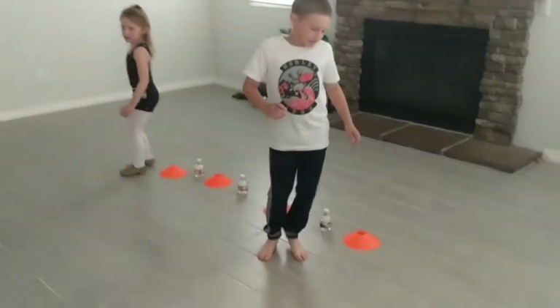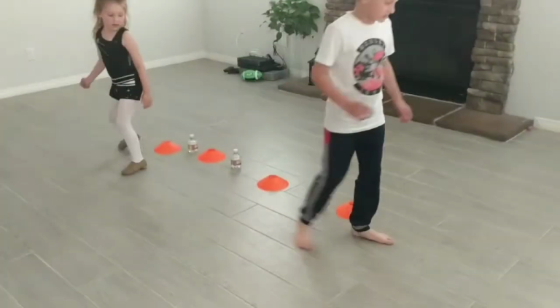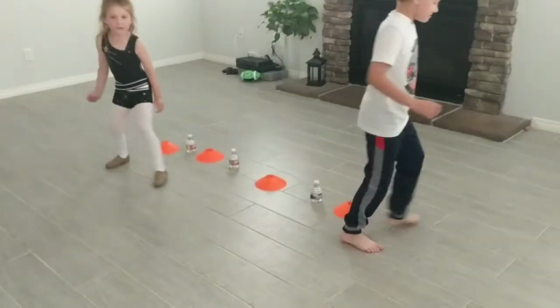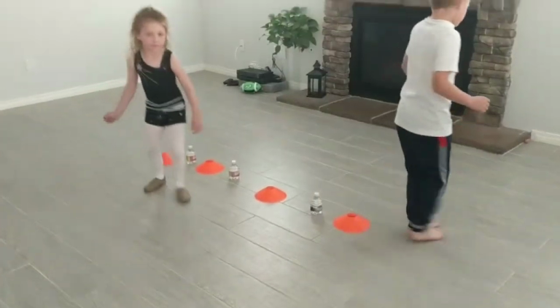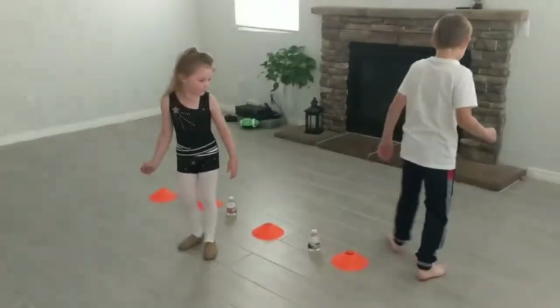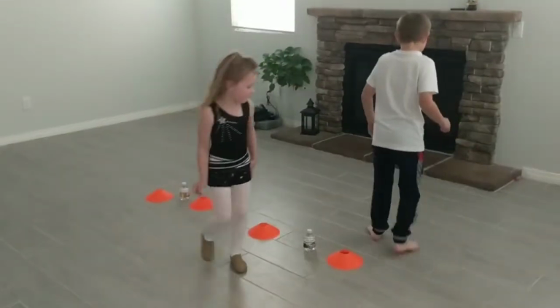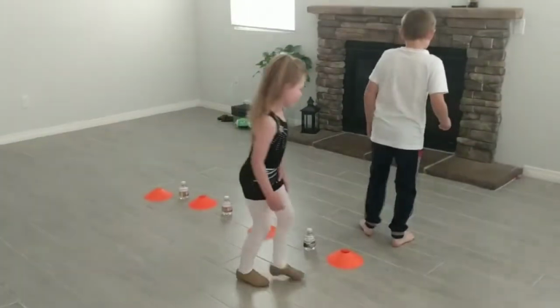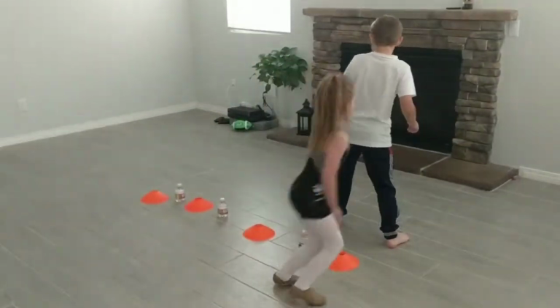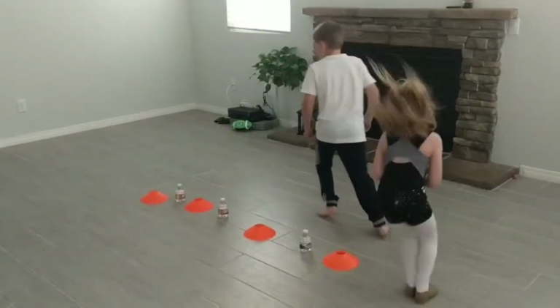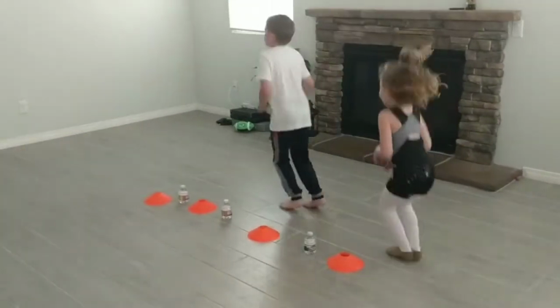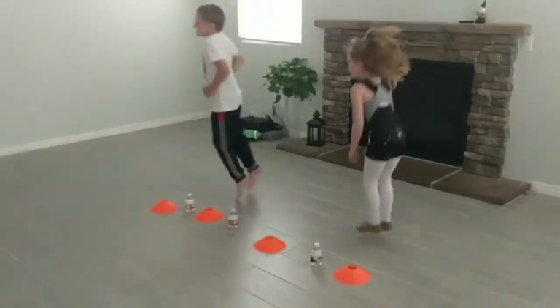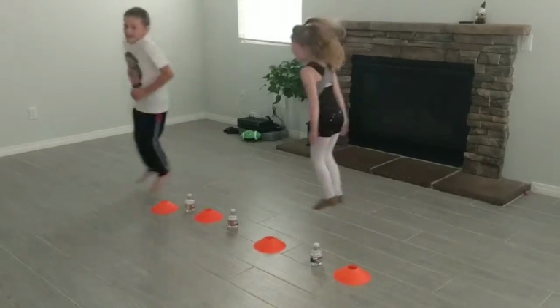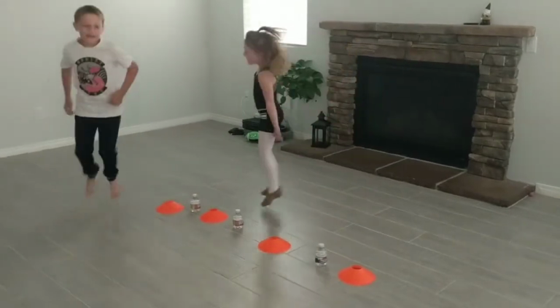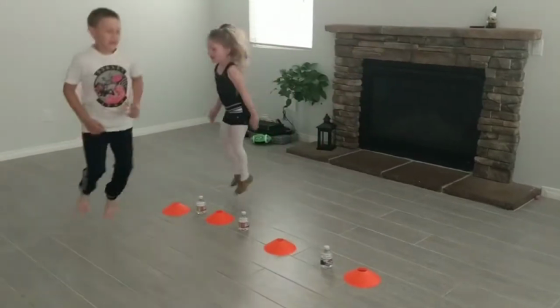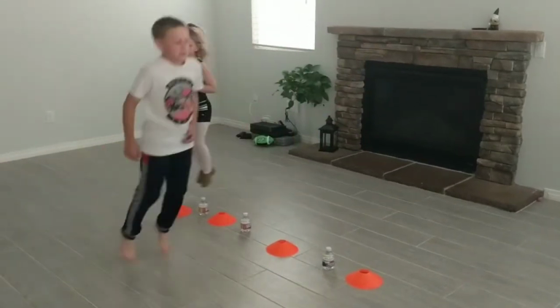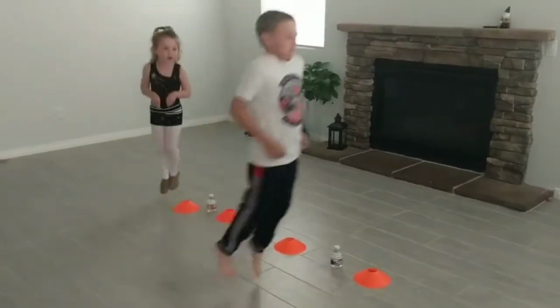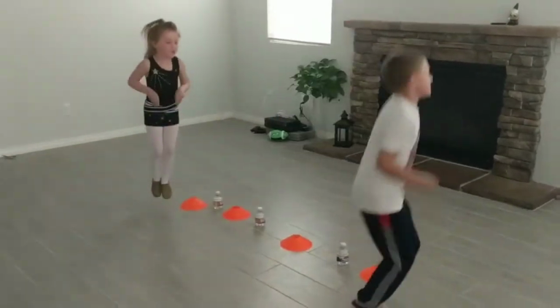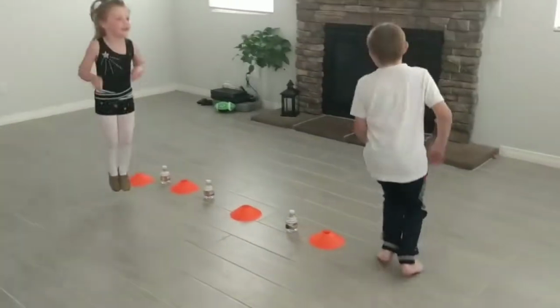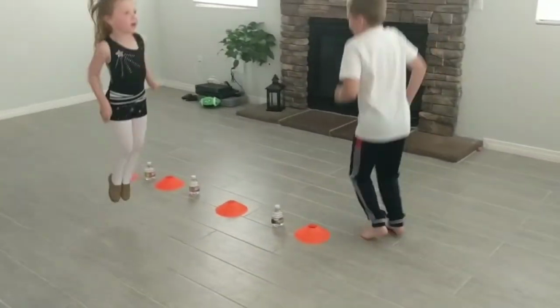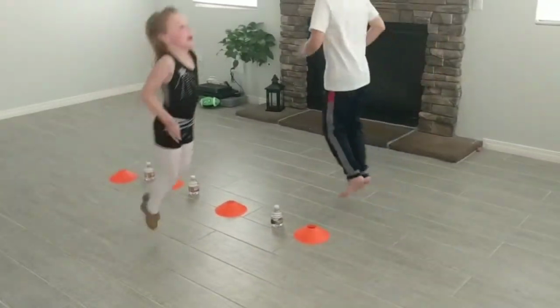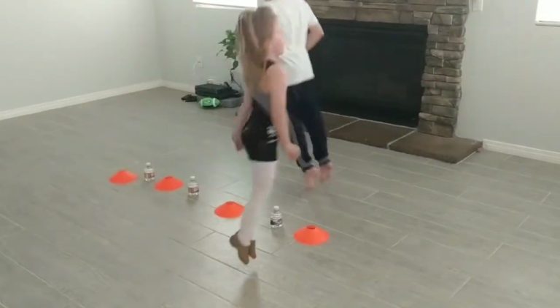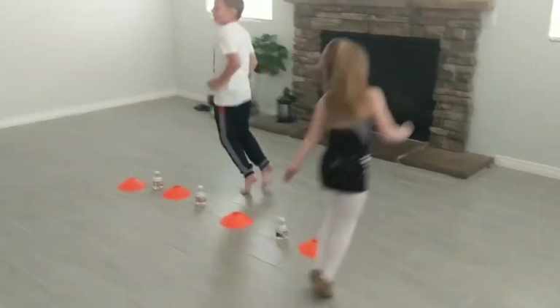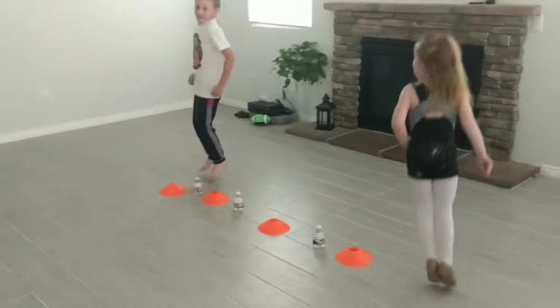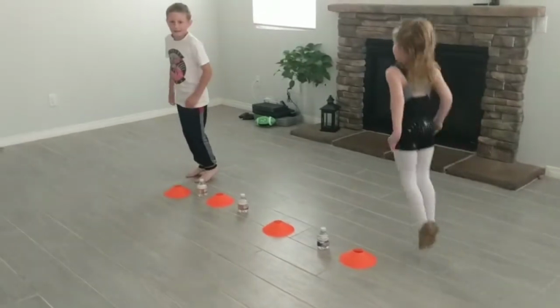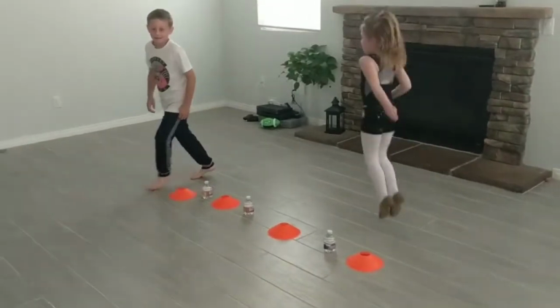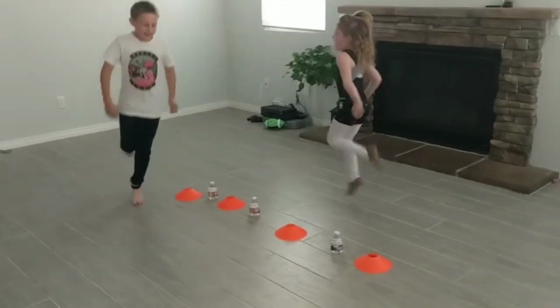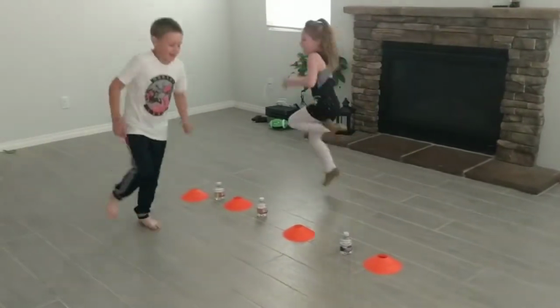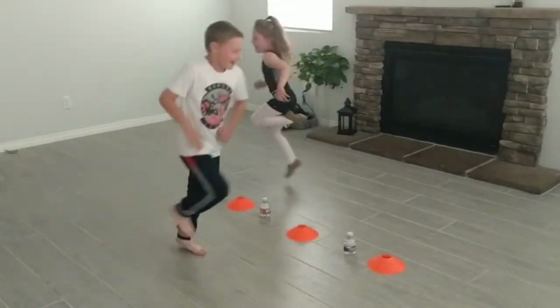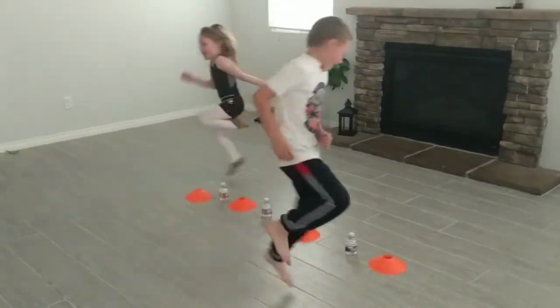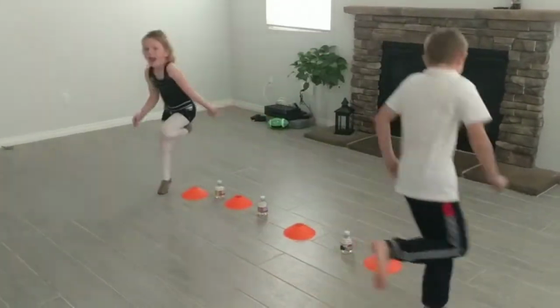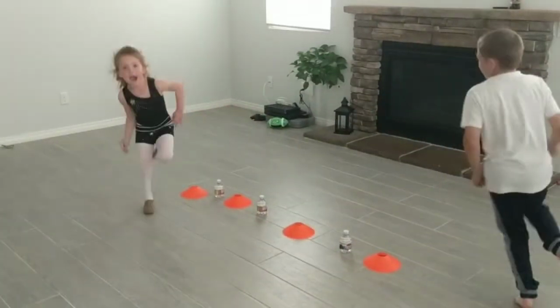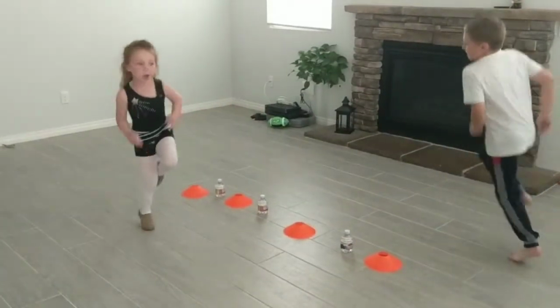Okay, you can jump or hop. Mason, can you show us how hopping looks like? Mia, I like the way you're jumping. Mason, can you hop on one foot? Good job. Oh, nice. Or two feet.